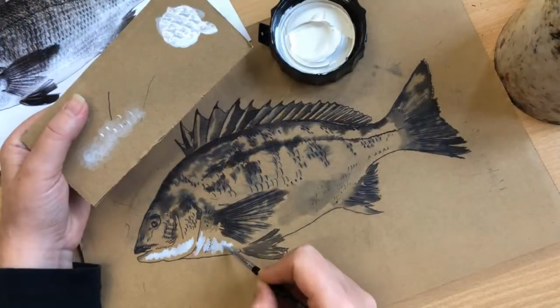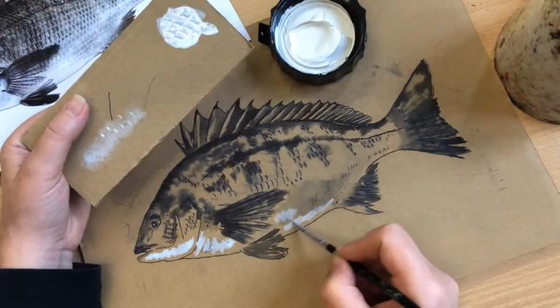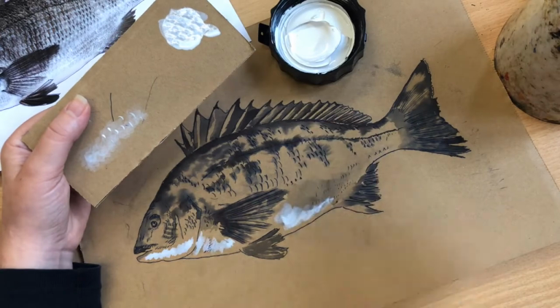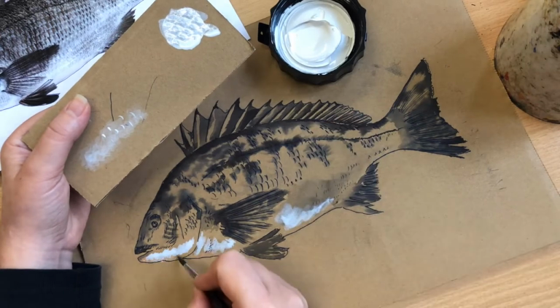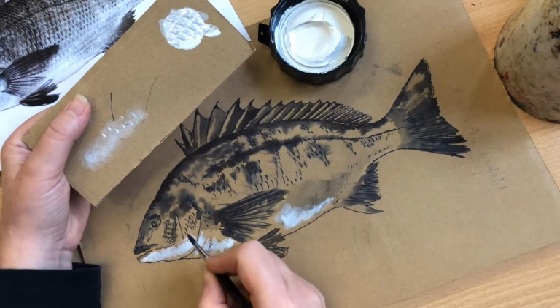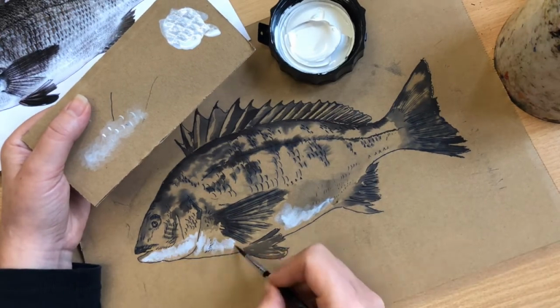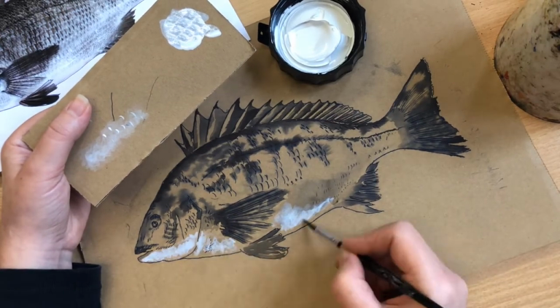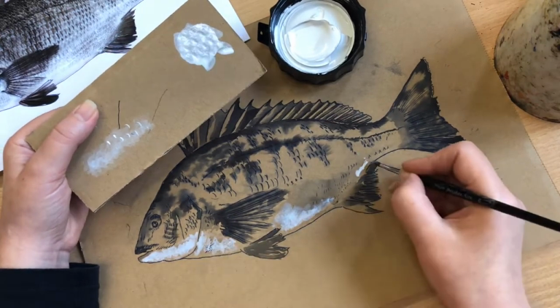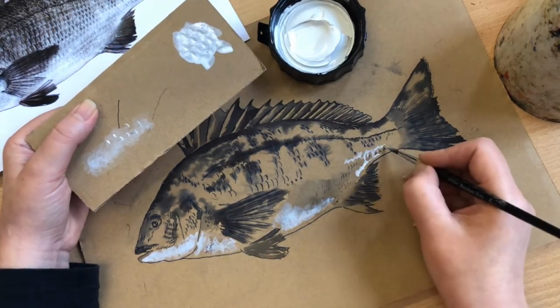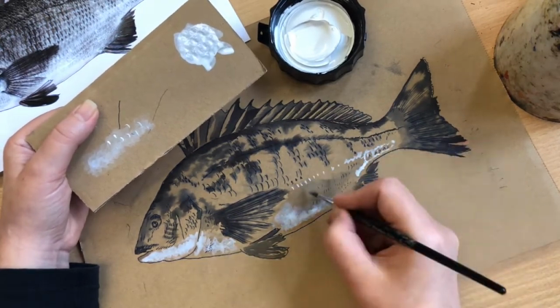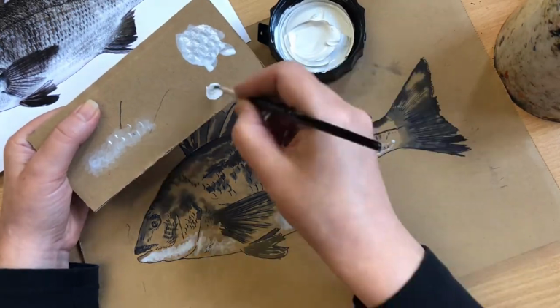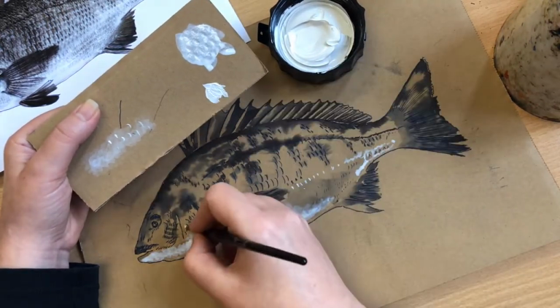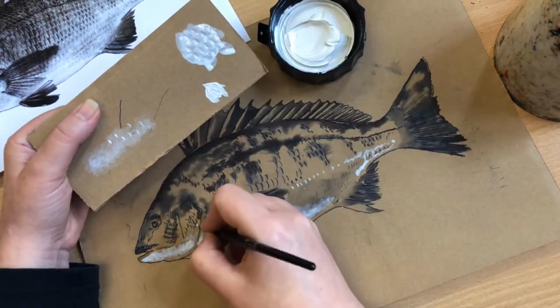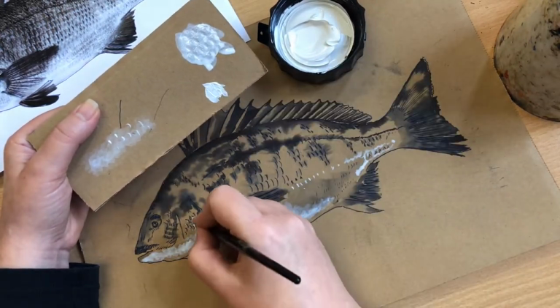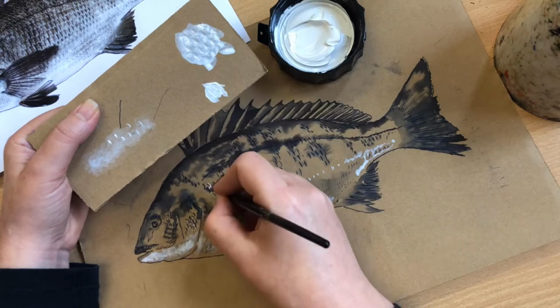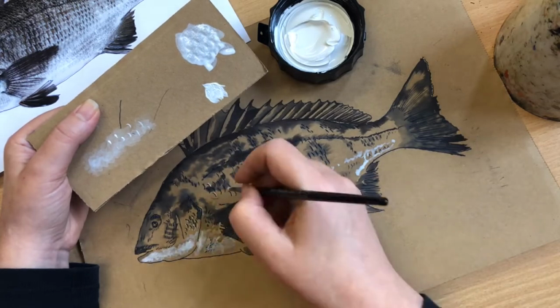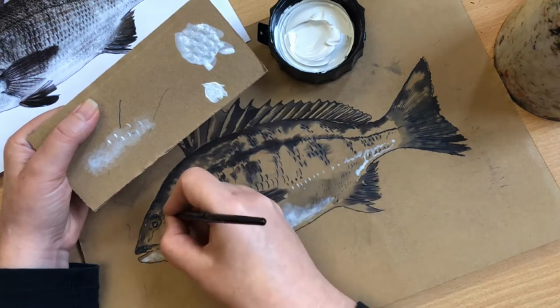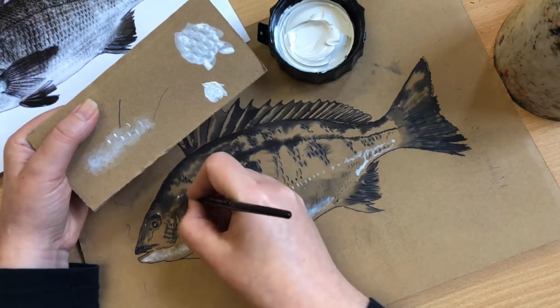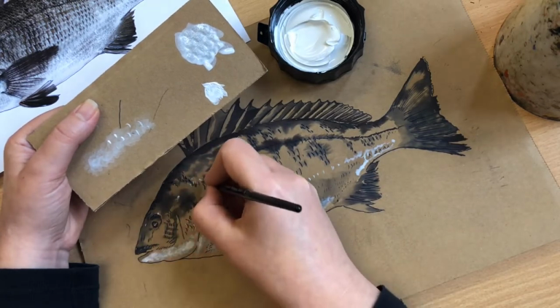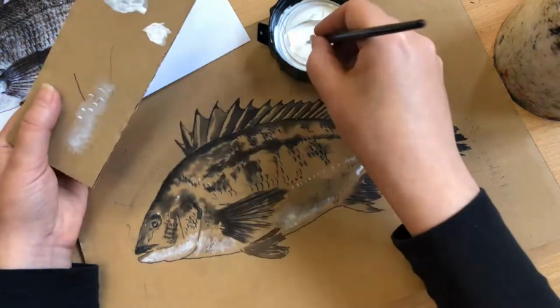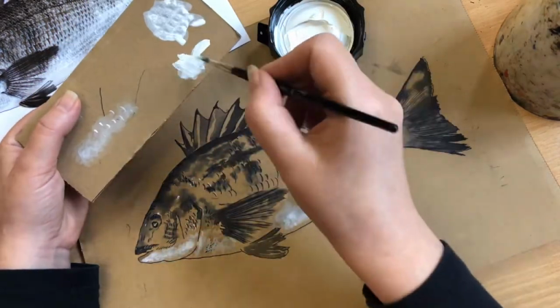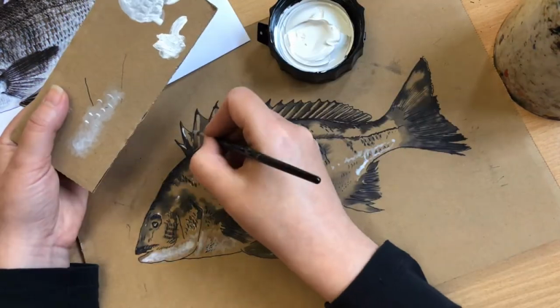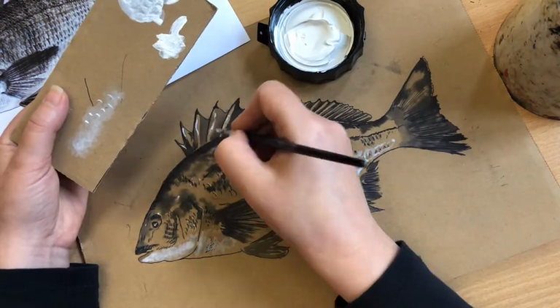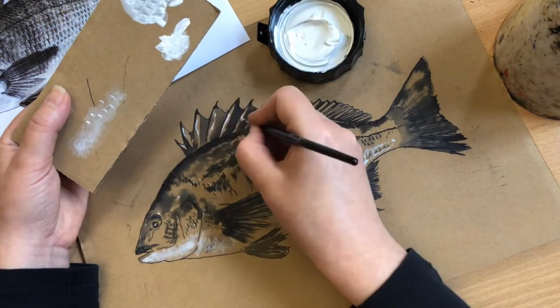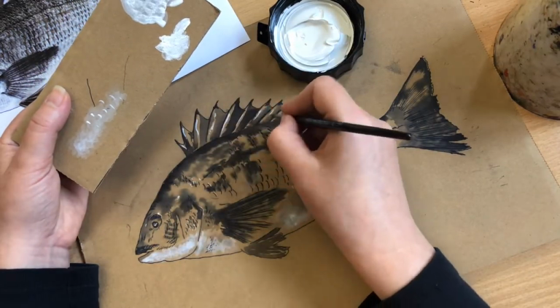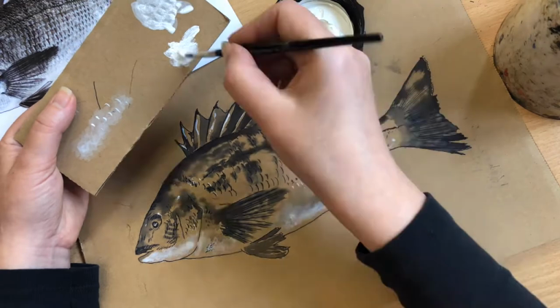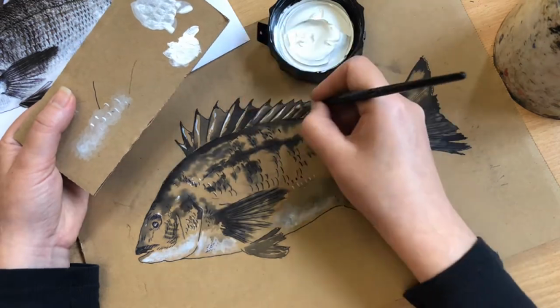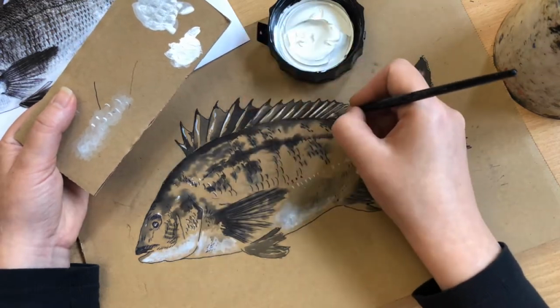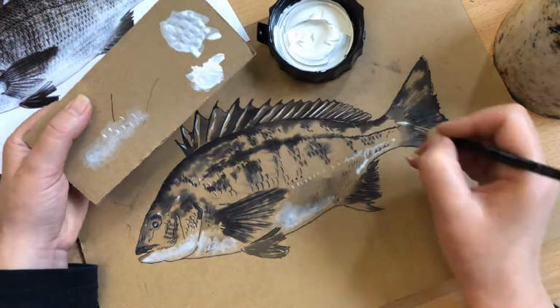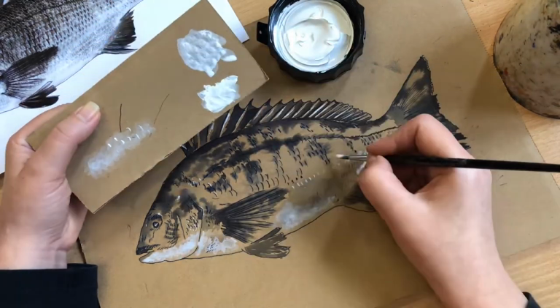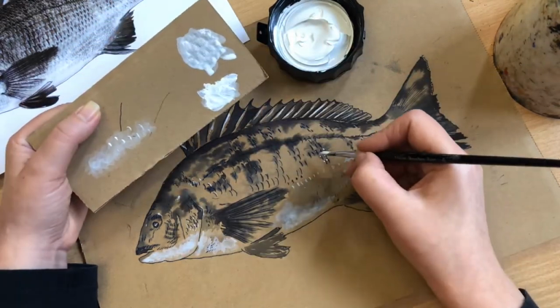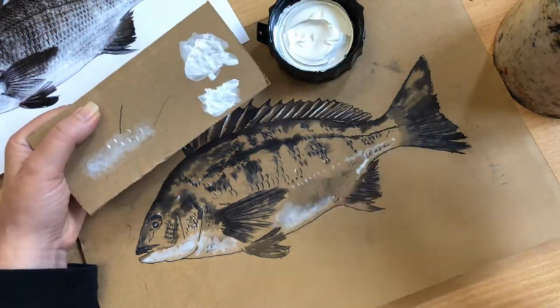The final stage is to use a small amount of white acrylic. Look at where the image you are drawing is the lightest. You can use the acrylic thickly to achieve a bright white, or with a little bit of water for a more subtle white.